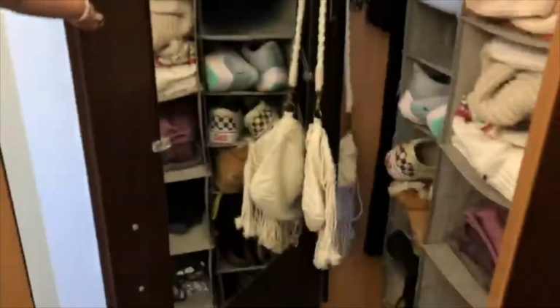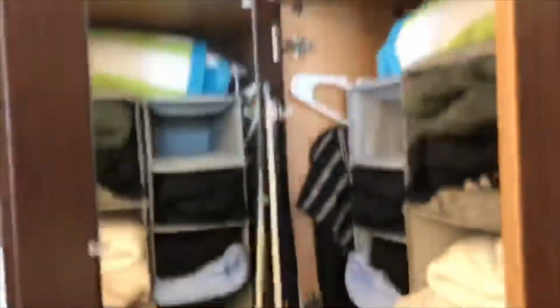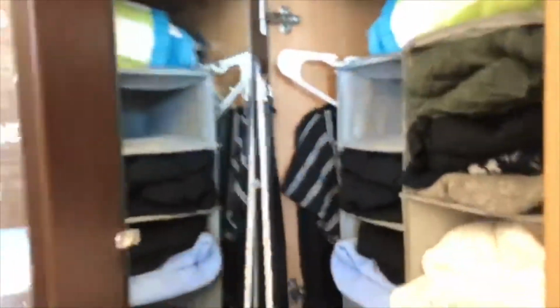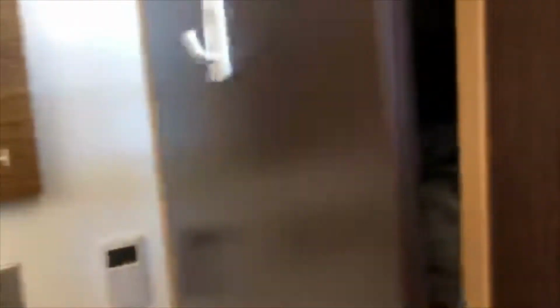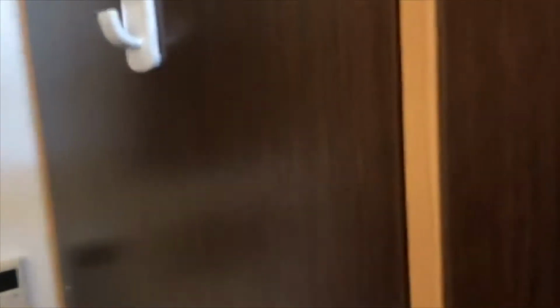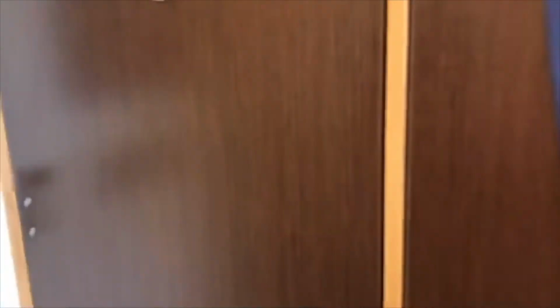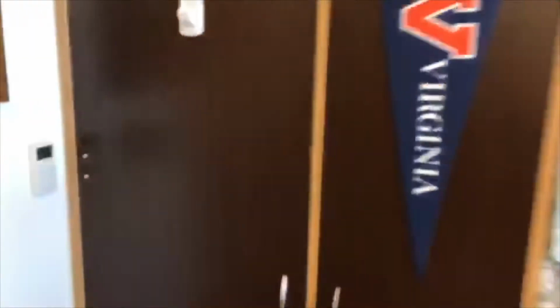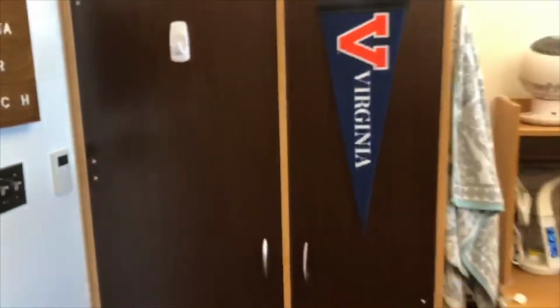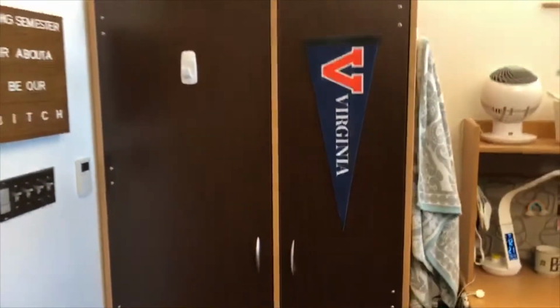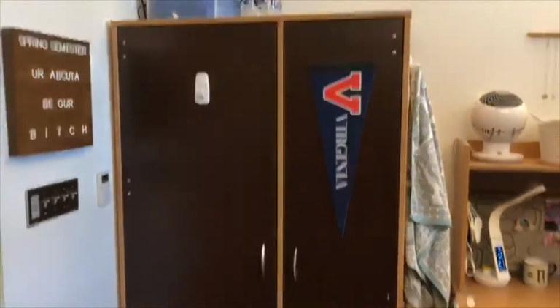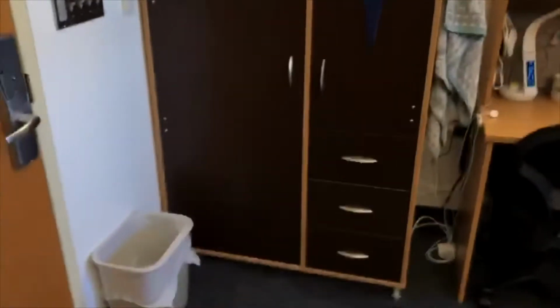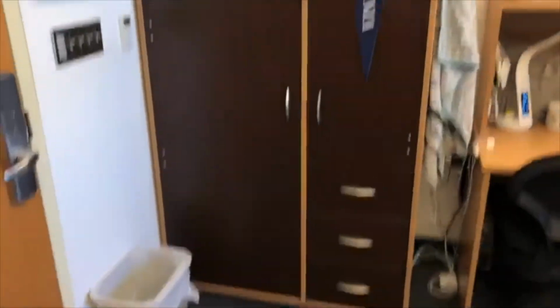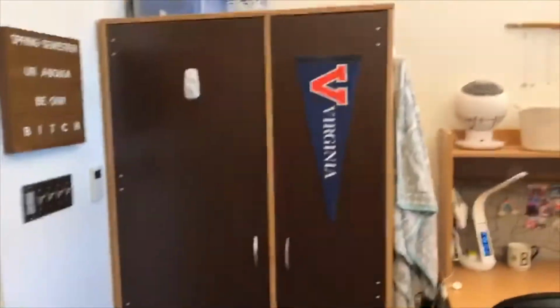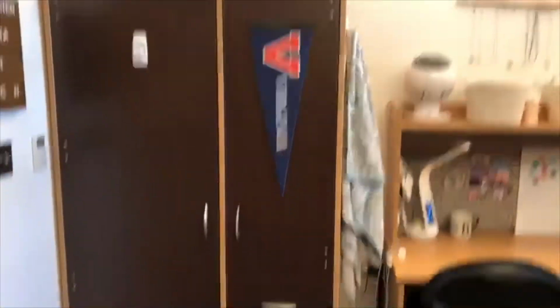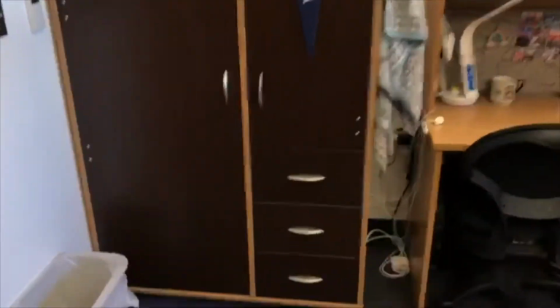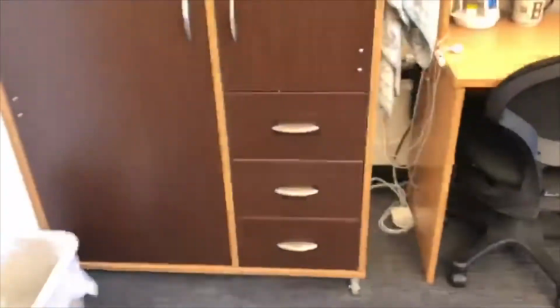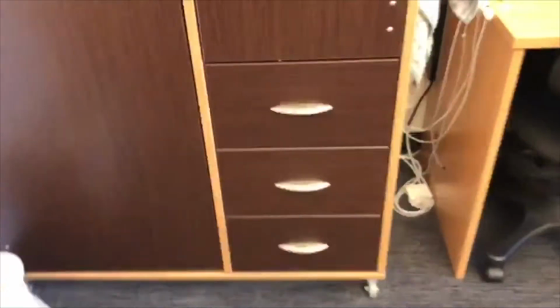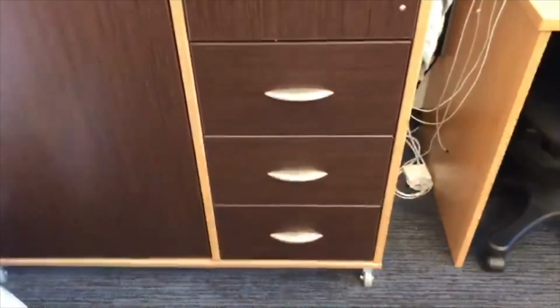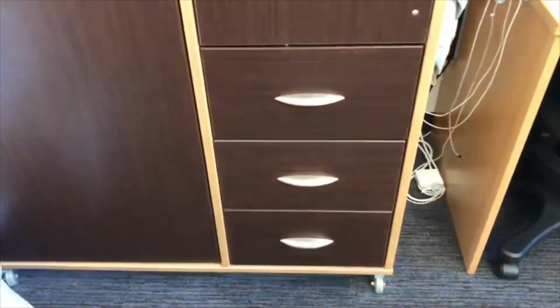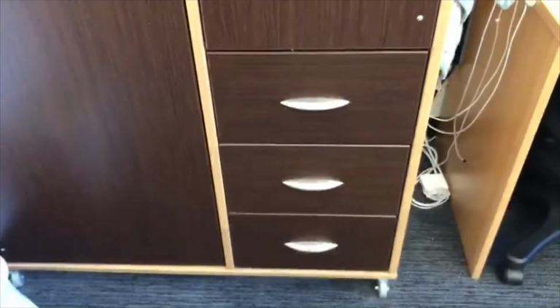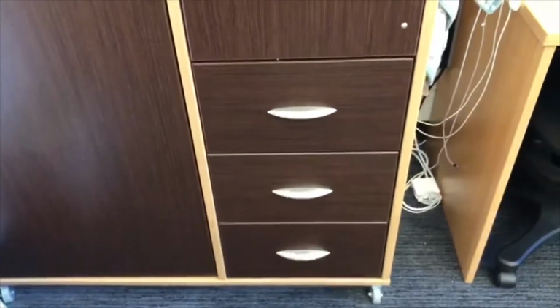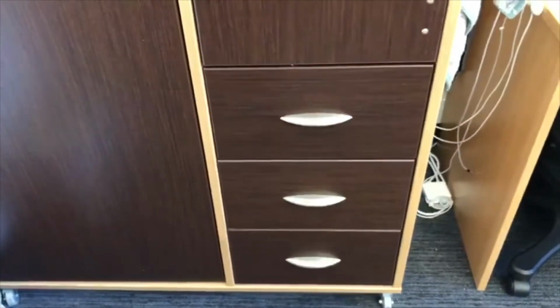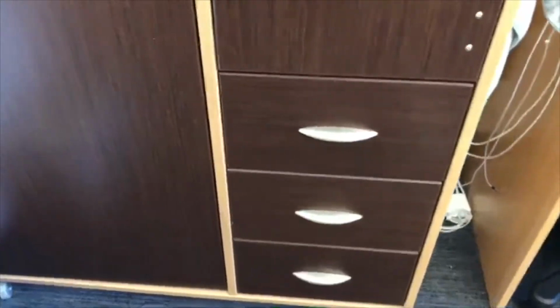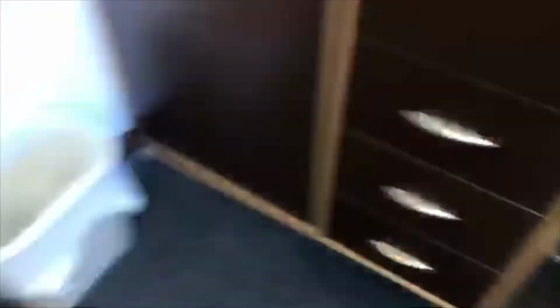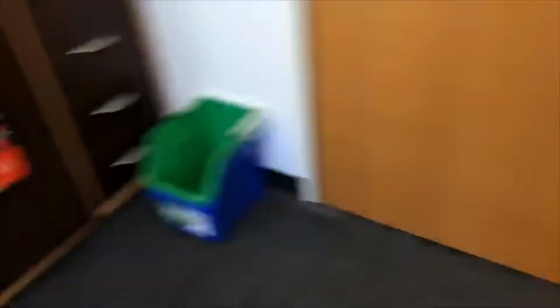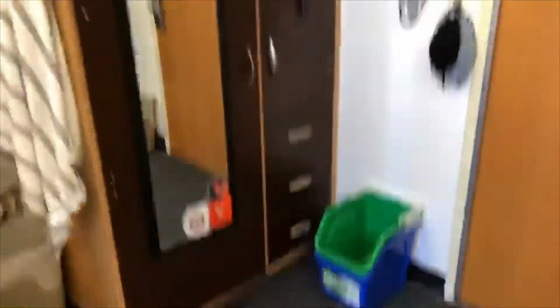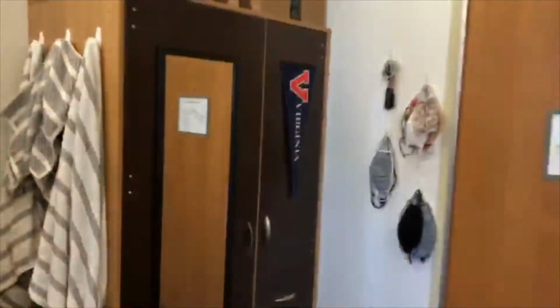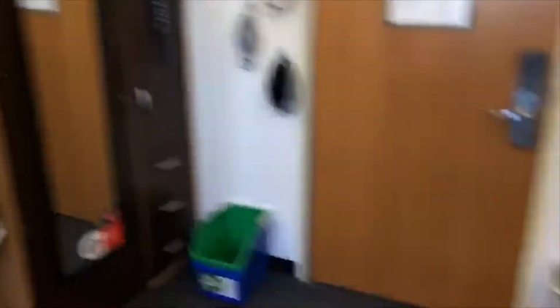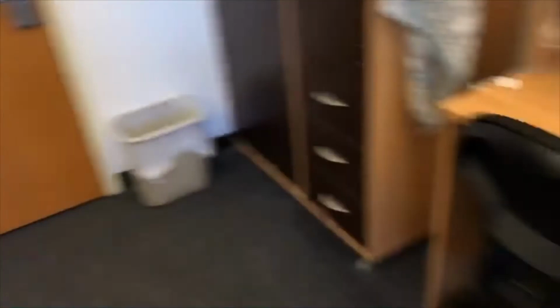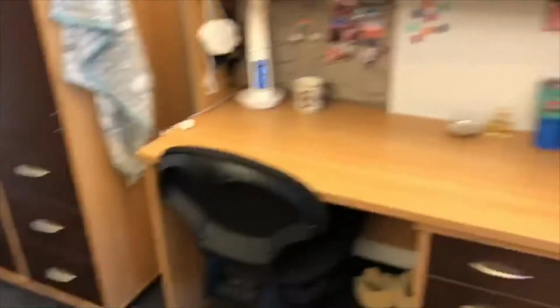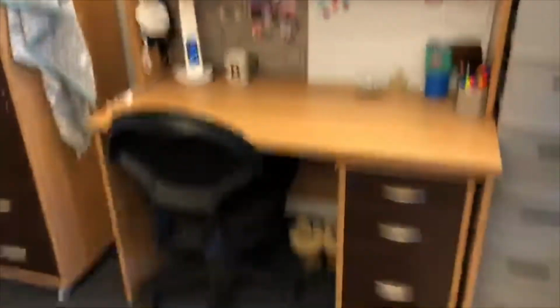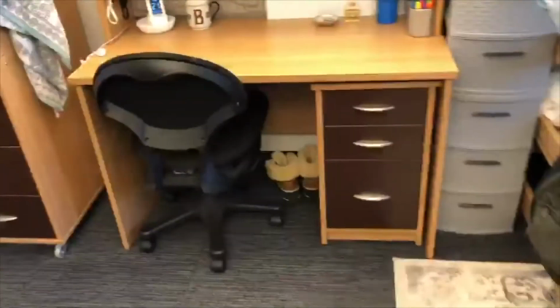The dressers don't come with a mirror on the outside but they do have one built in, and if you want you can easily tack one up with command strips on the outside. Each dresser has a longer hanging area, a shorter section, and then three pull-out drawers. It's exactly identical on the other side.